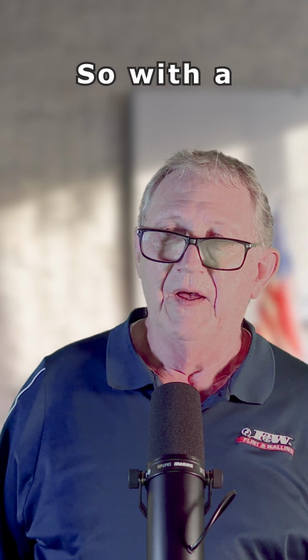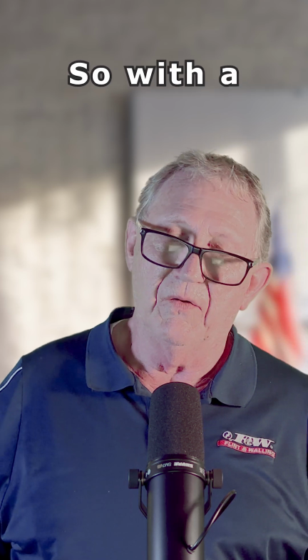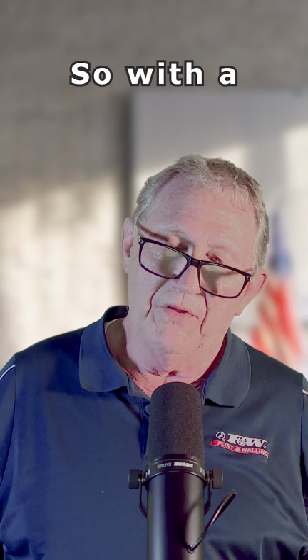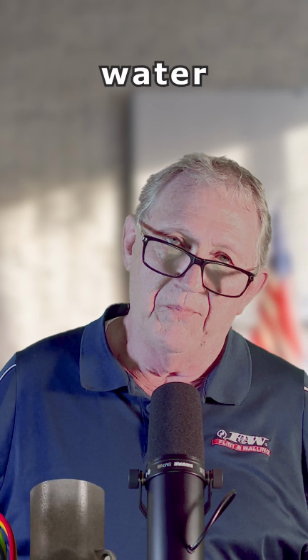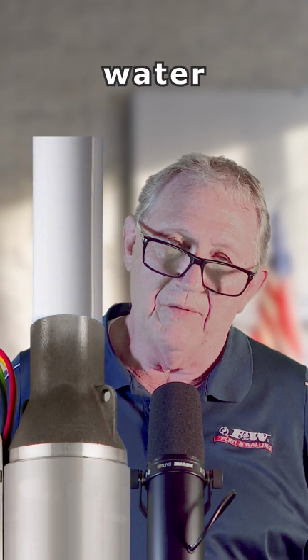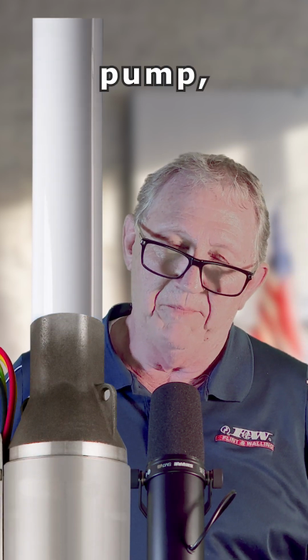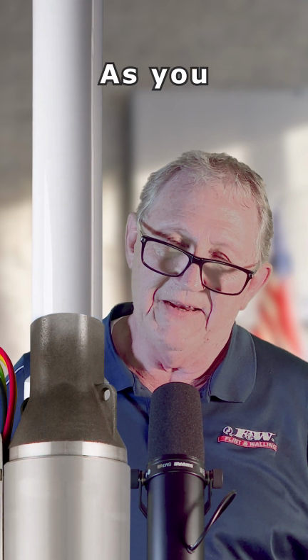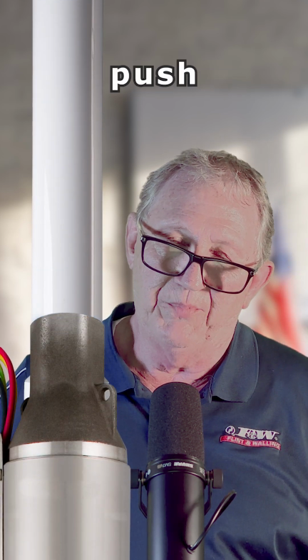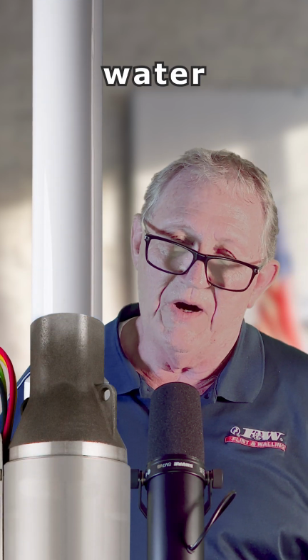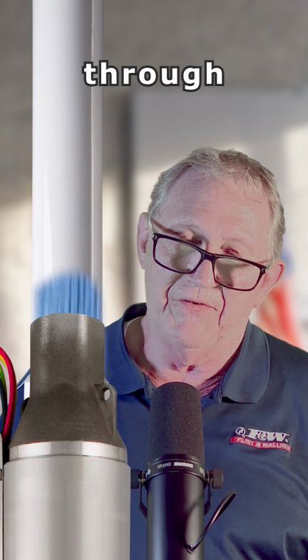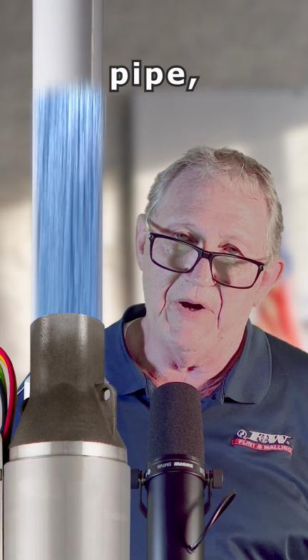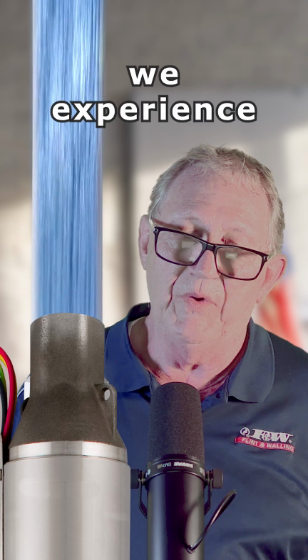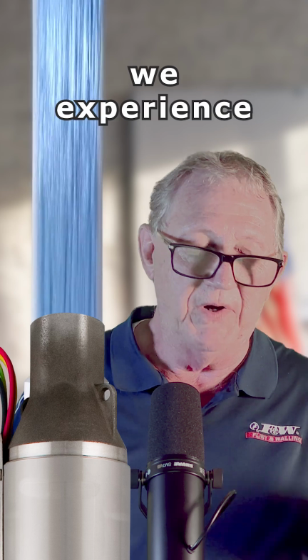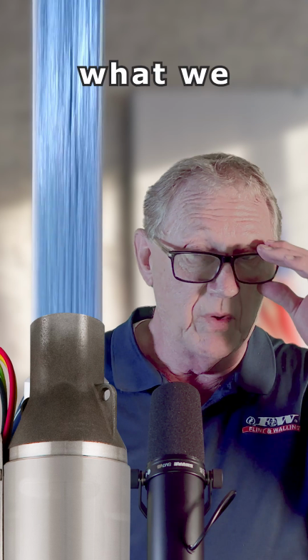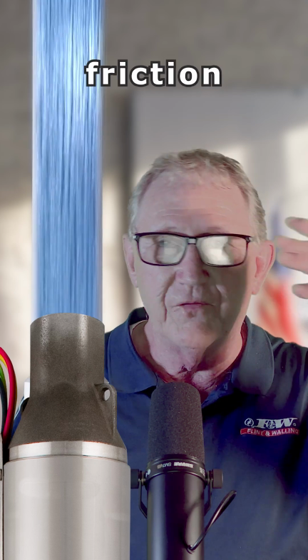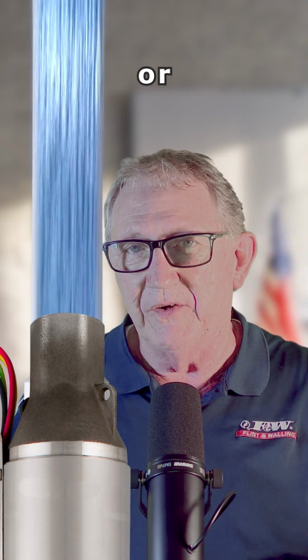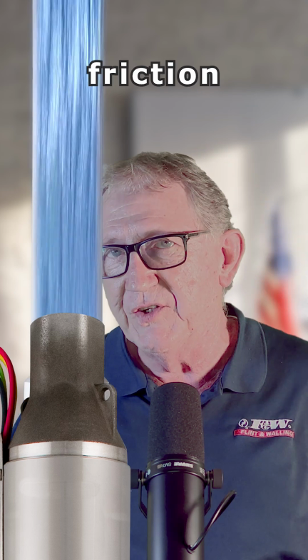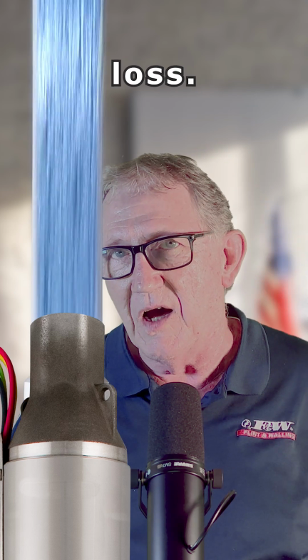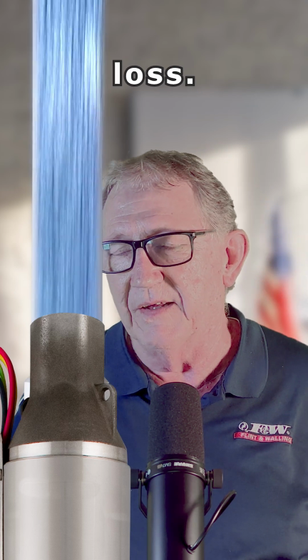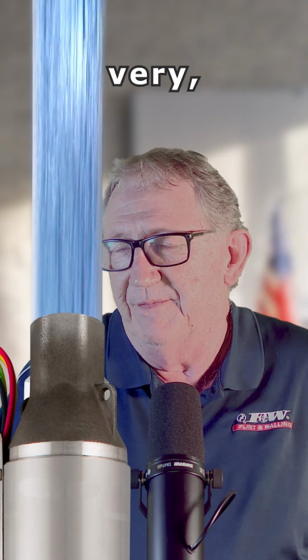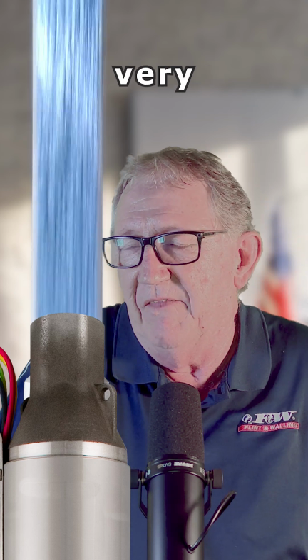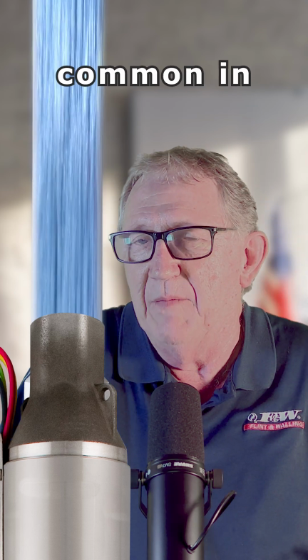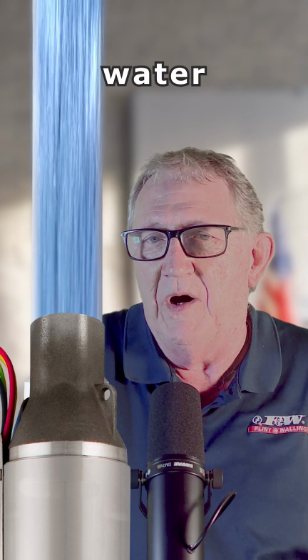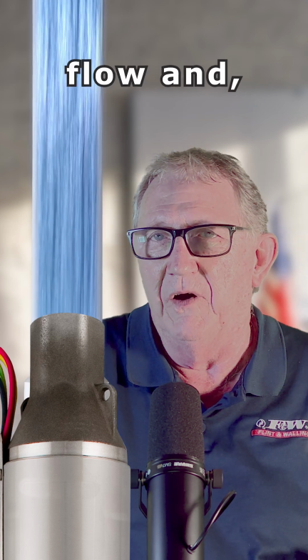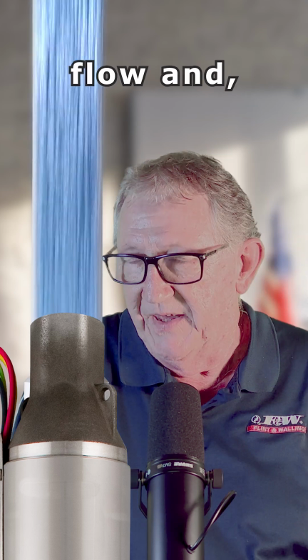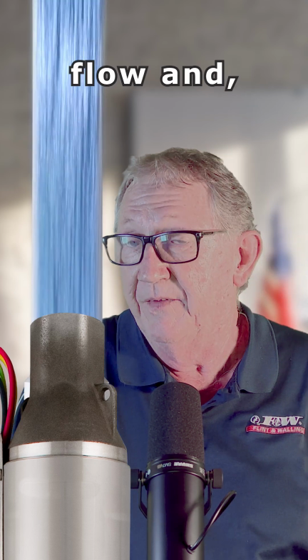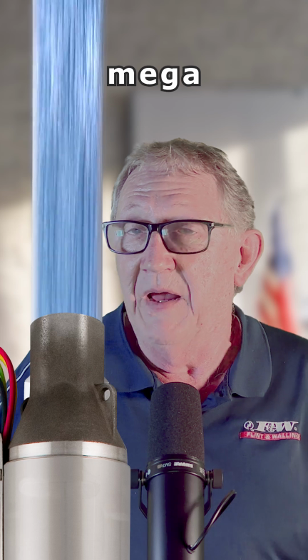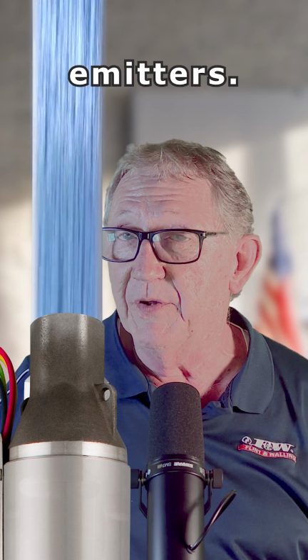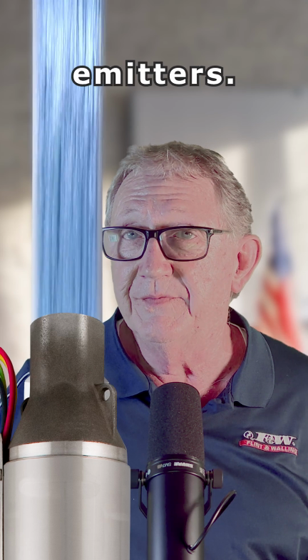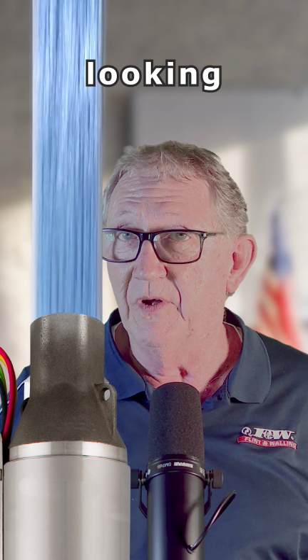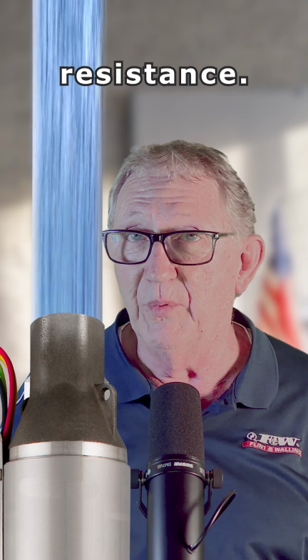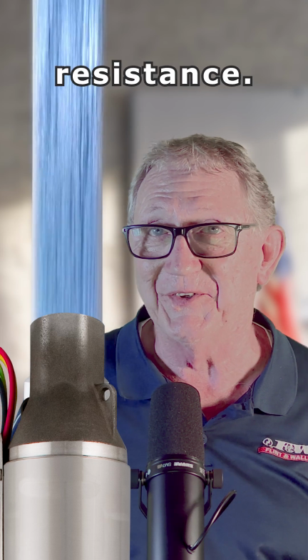With a water pump, as you push water down through that pipe, we experience what we call friction or friction loss — that's very common in water flow. In megometers, we're looking for resistance.